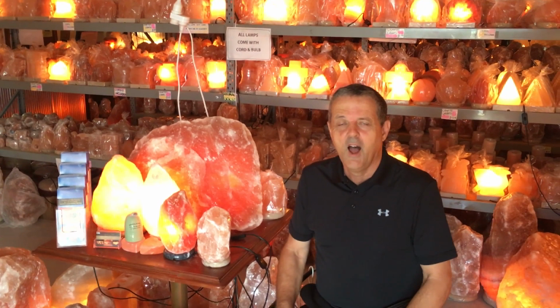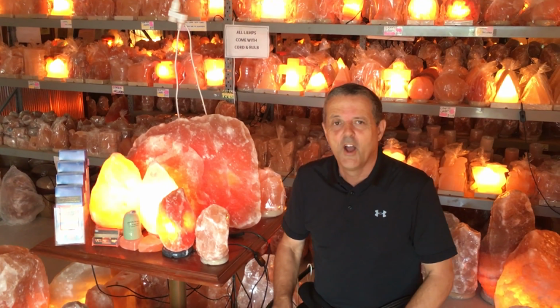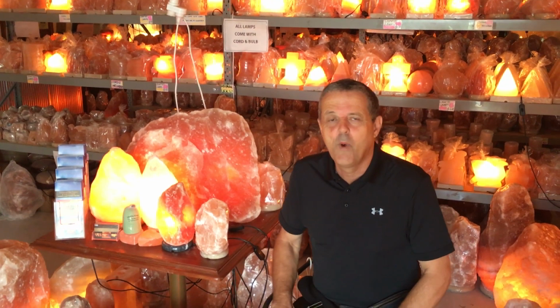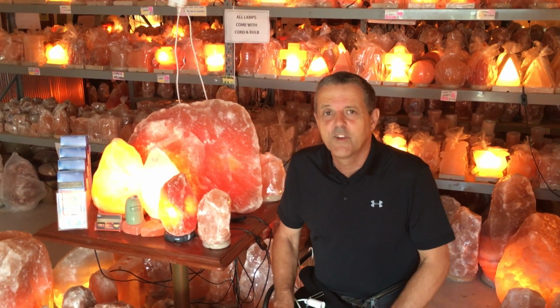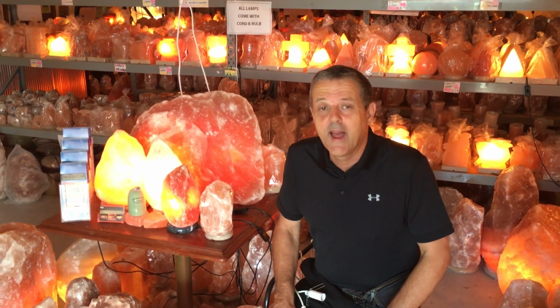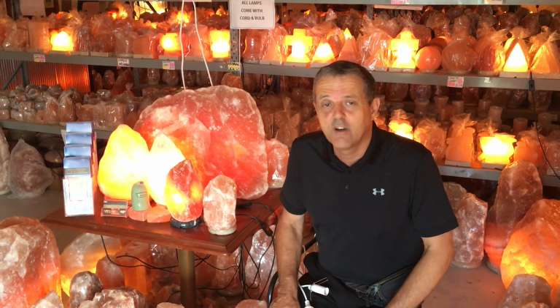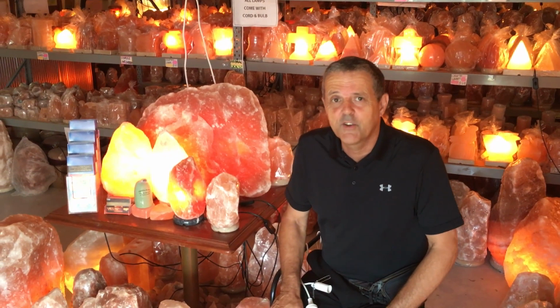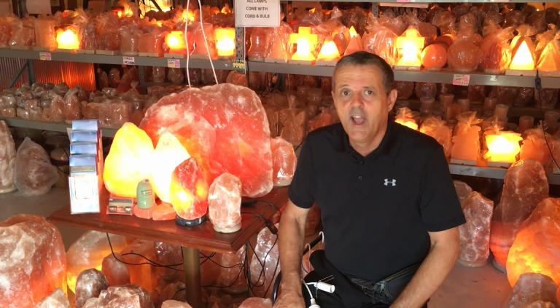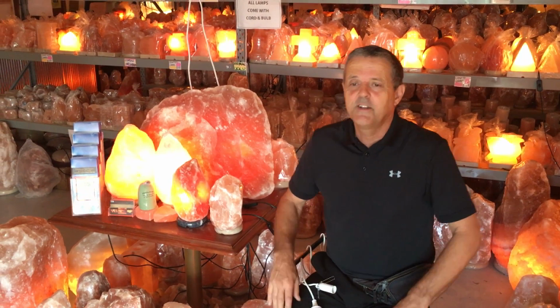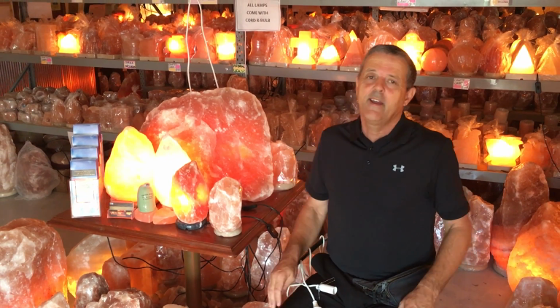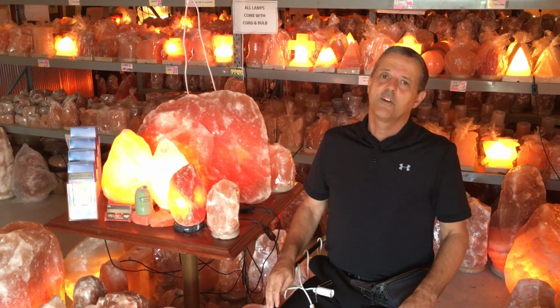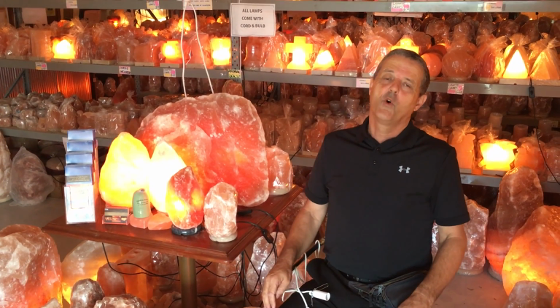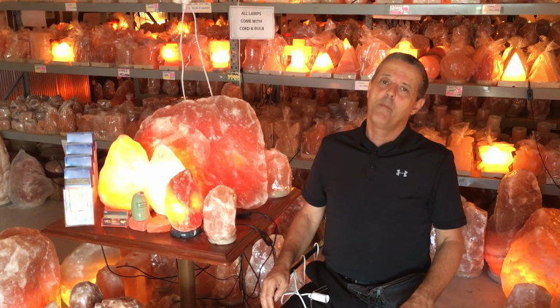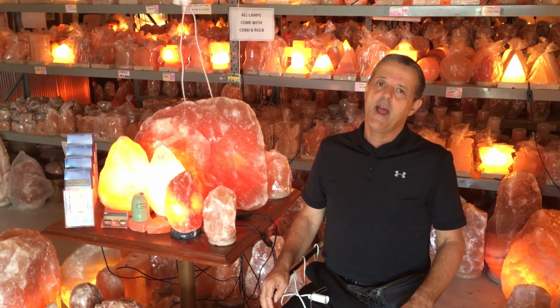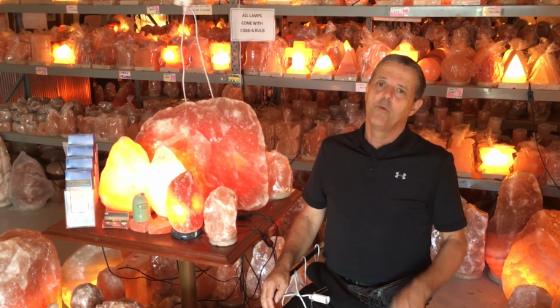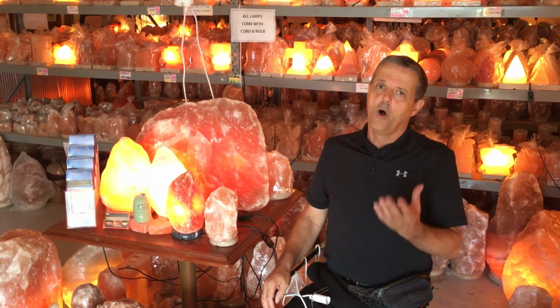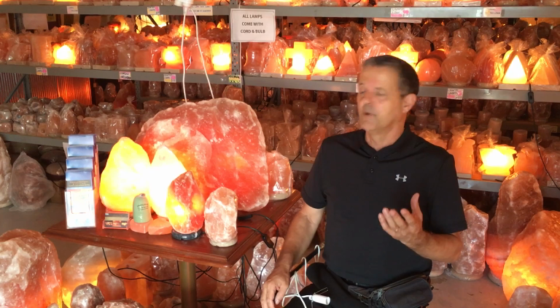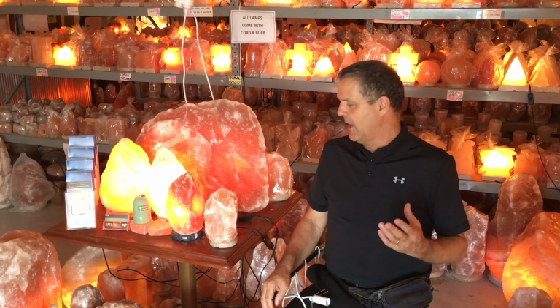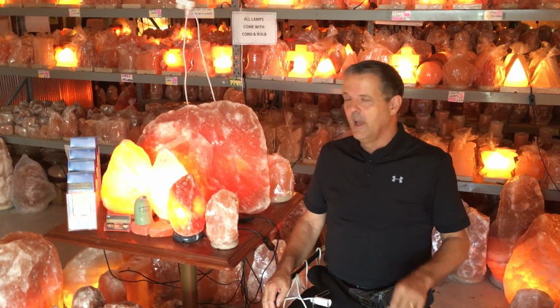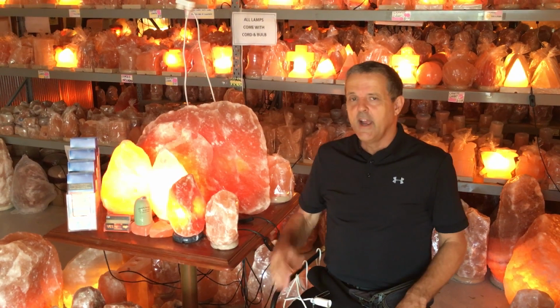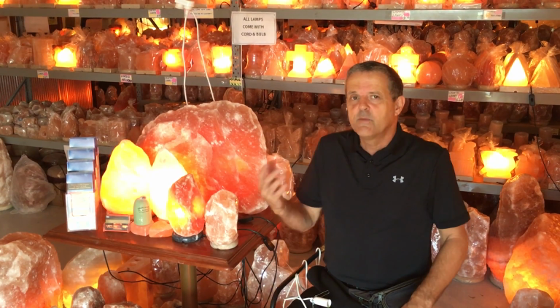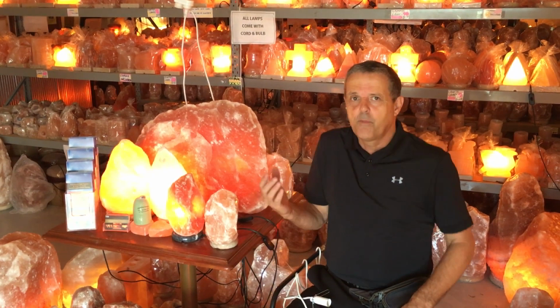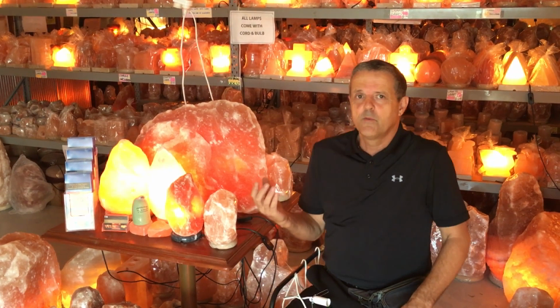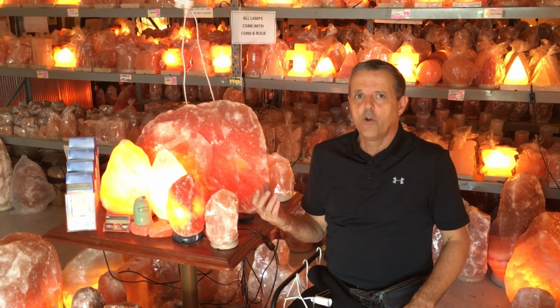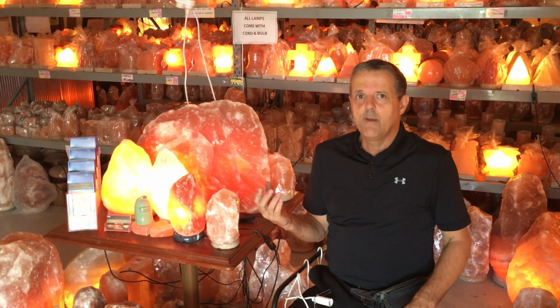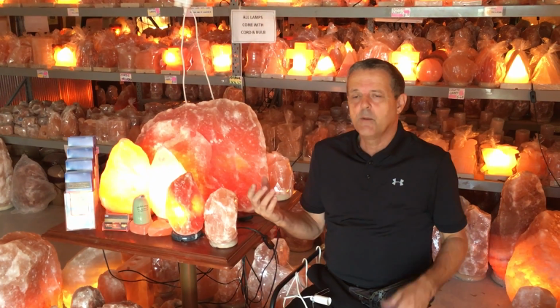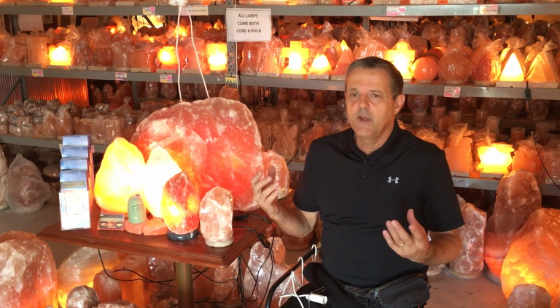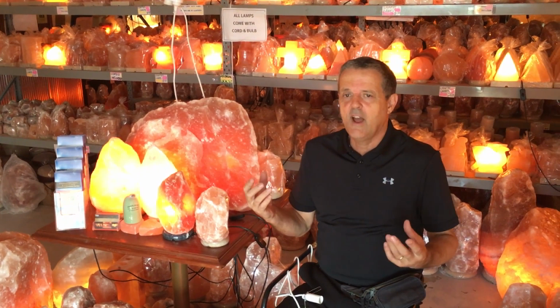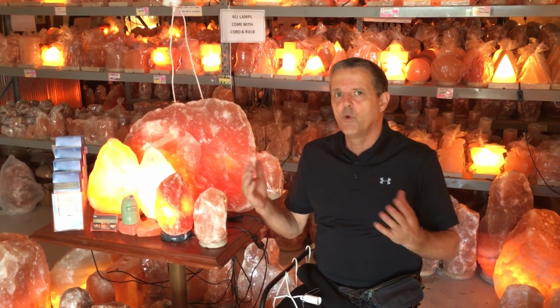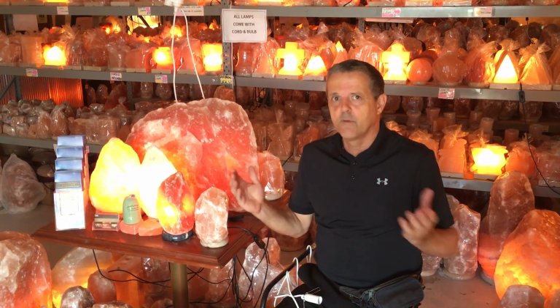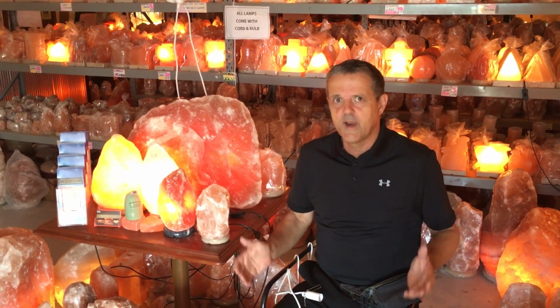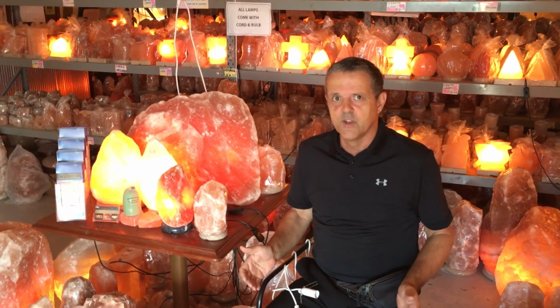Hi, I'm Wayne from Himalayan Salt Factory, and today I'd like to talk about our bulb supply. It is a bit of a problem with salt lamps — some people have more problems than others.